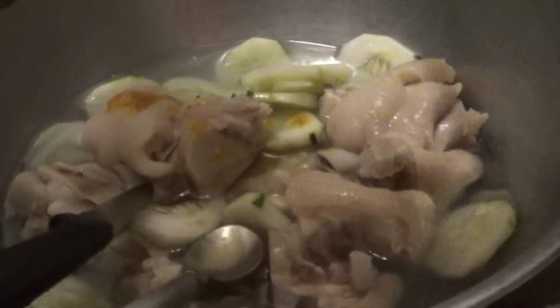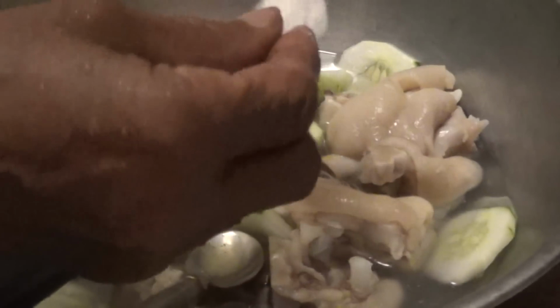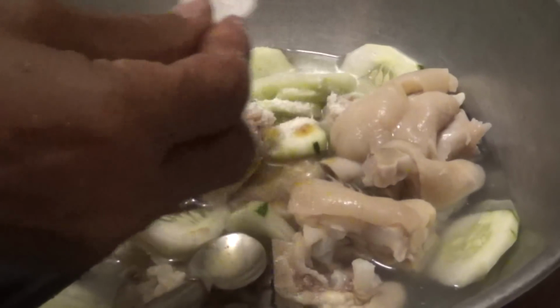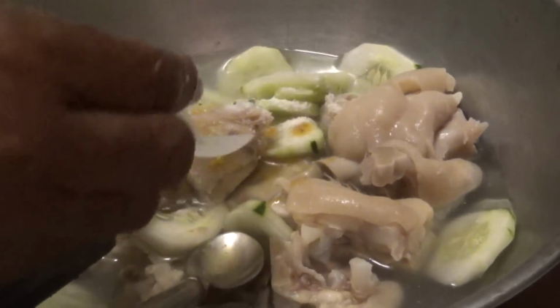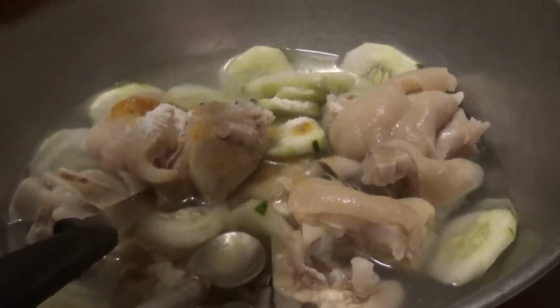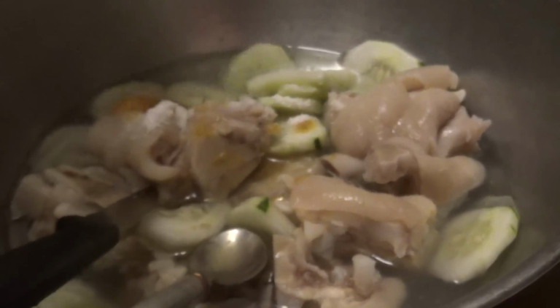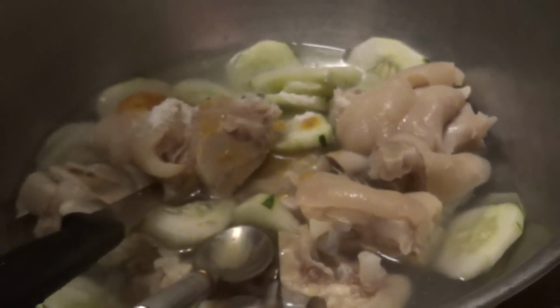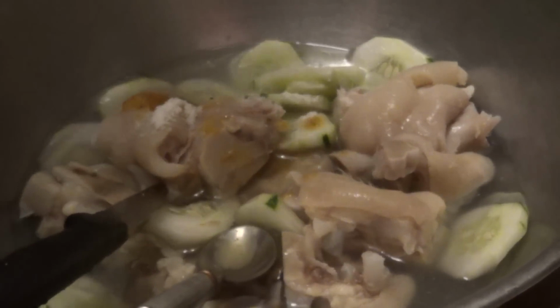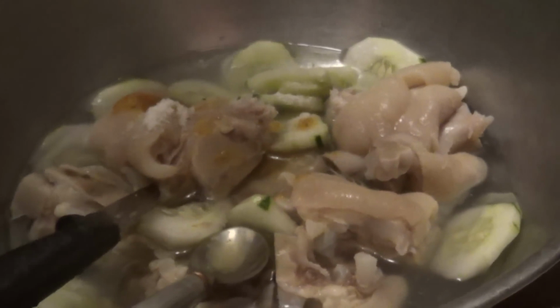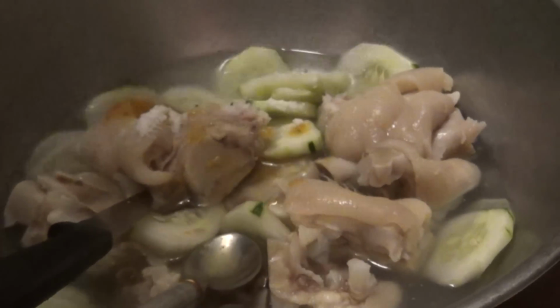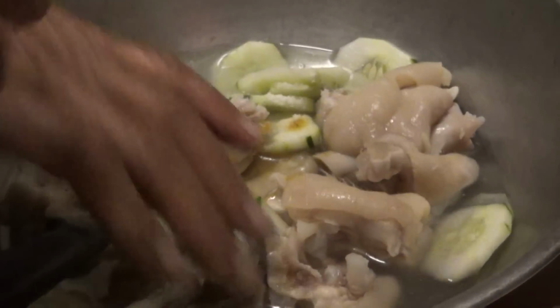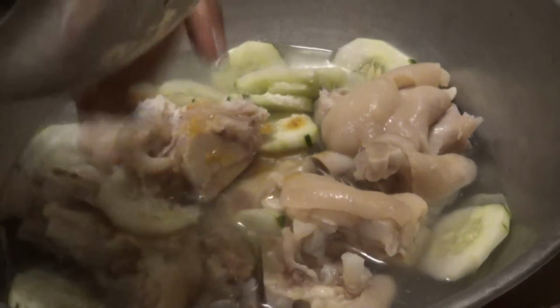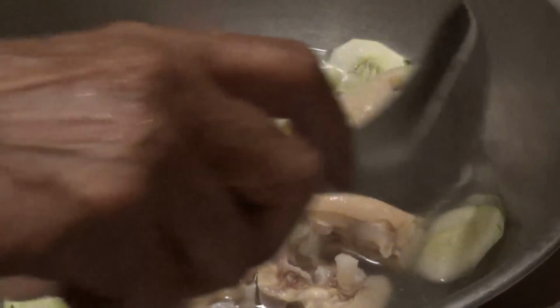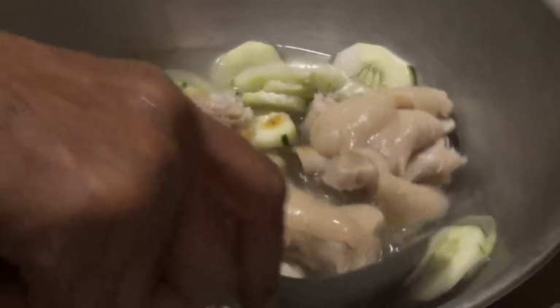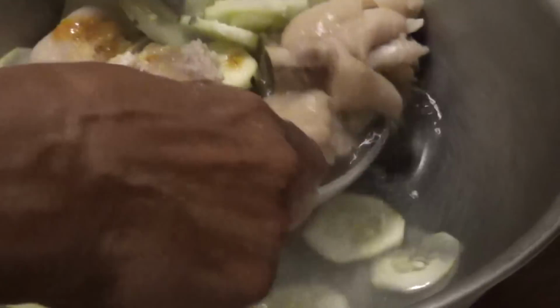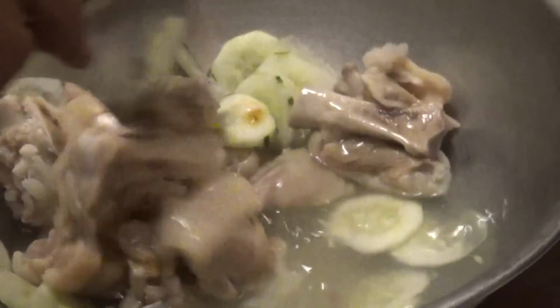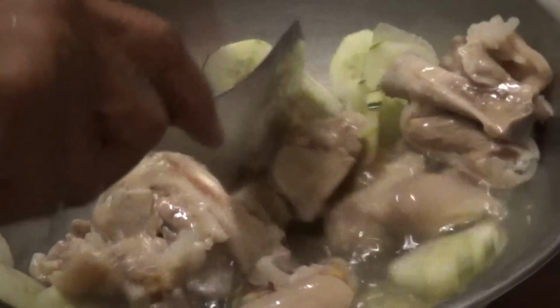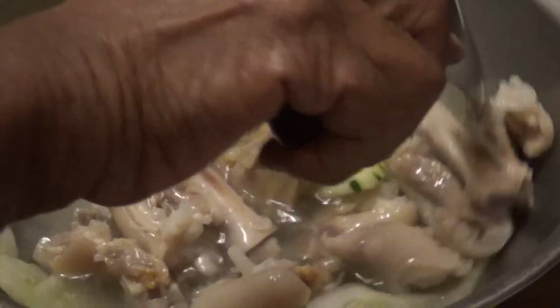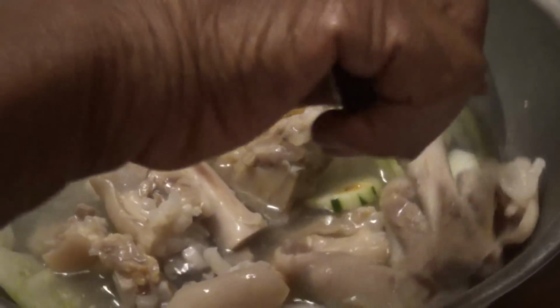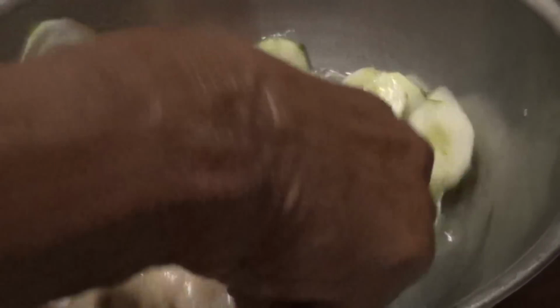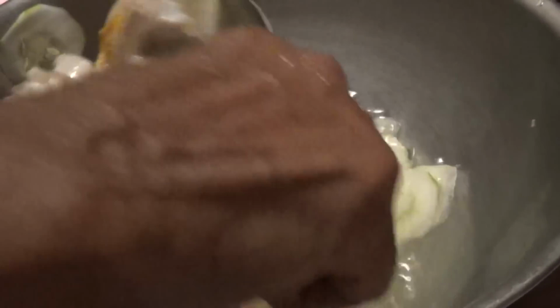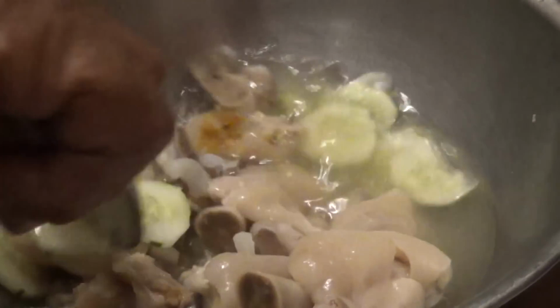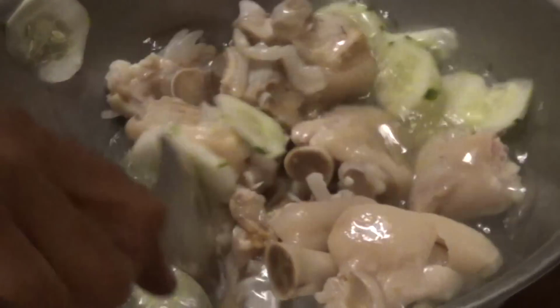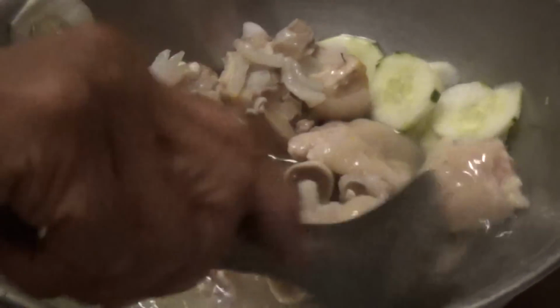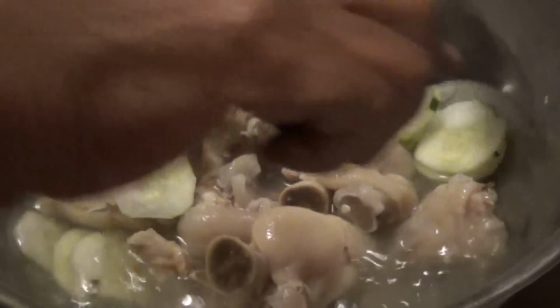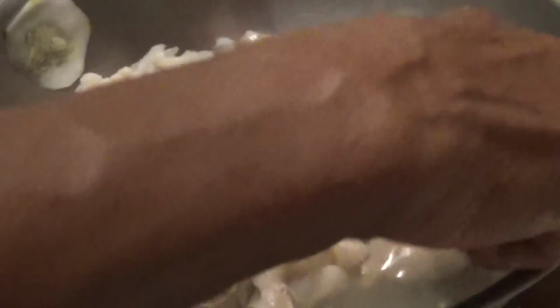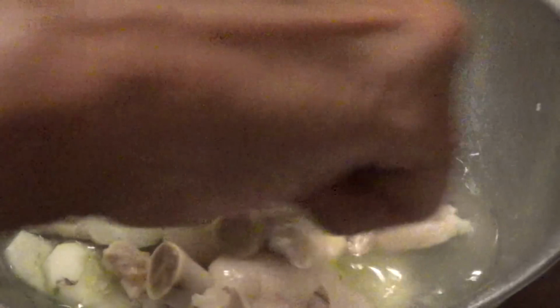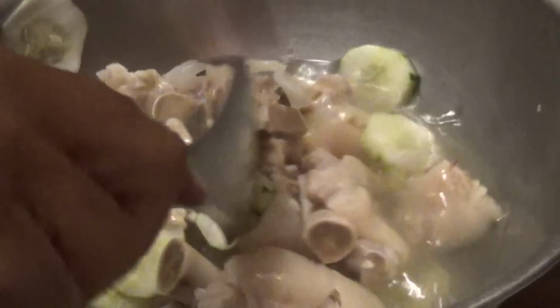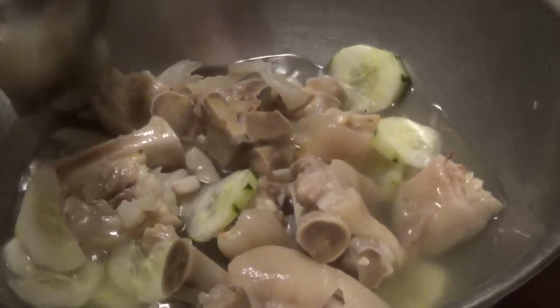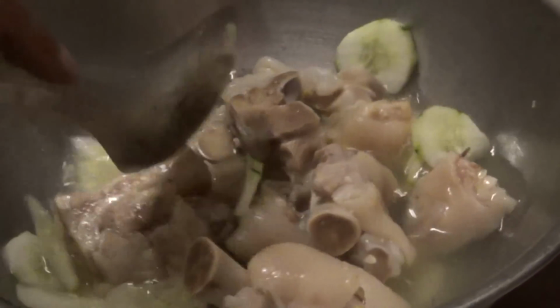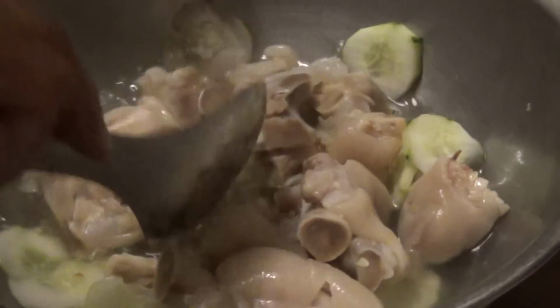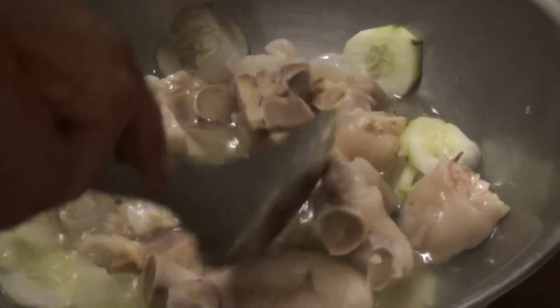Add a bit more salt — about a quarter spoon. Taste it as you go and add to get your right flavor. Mix everything together.